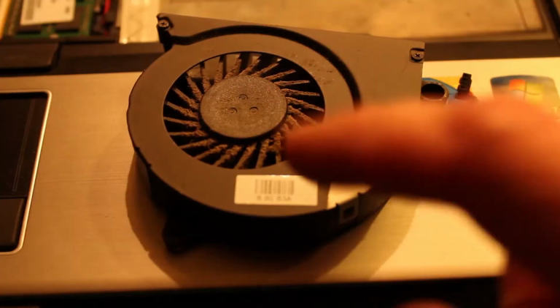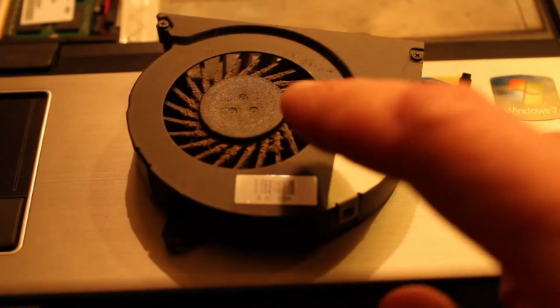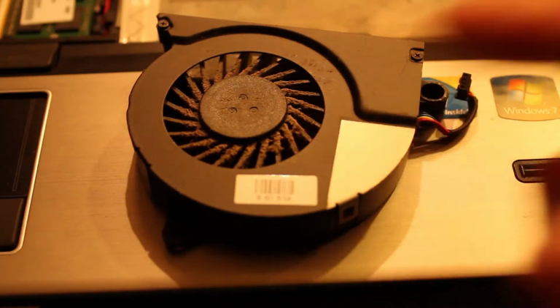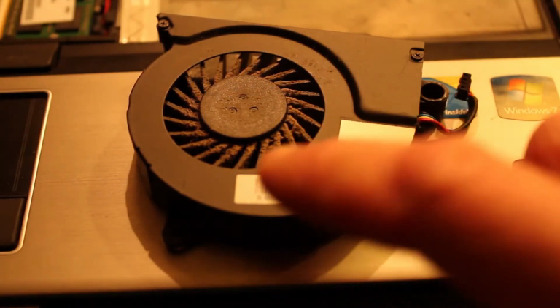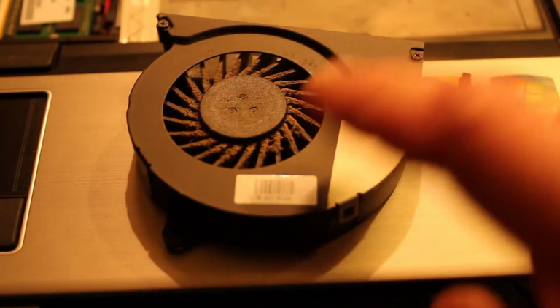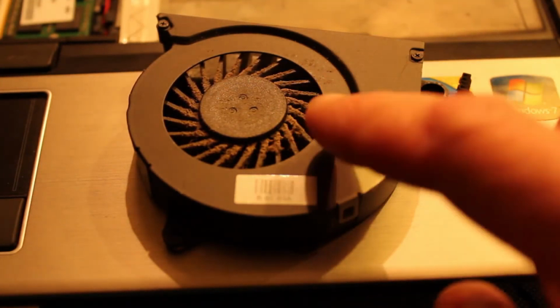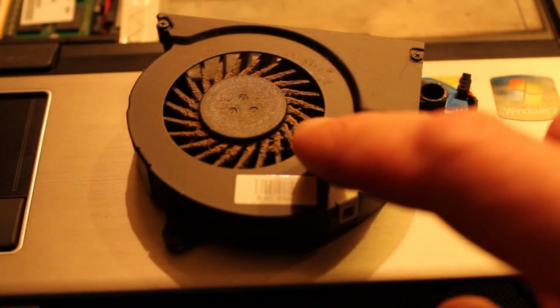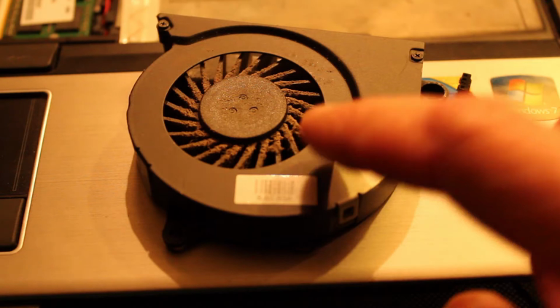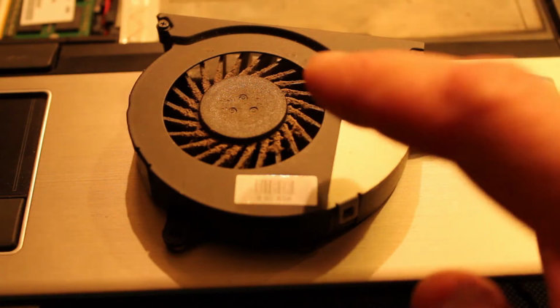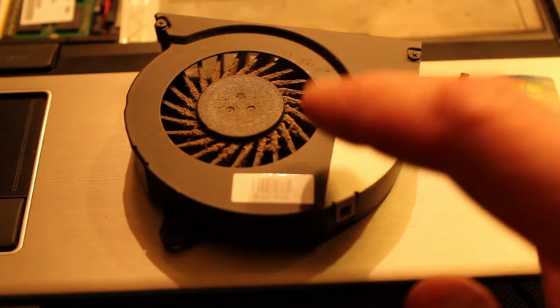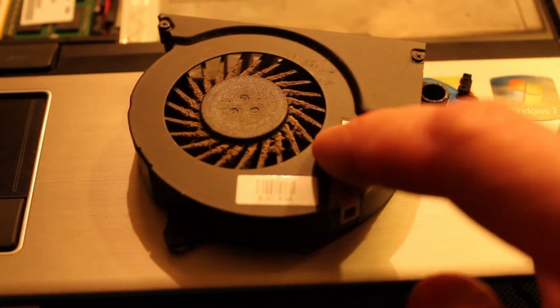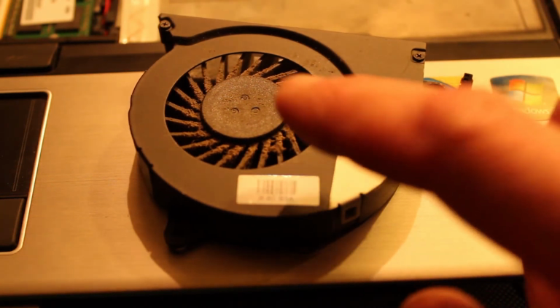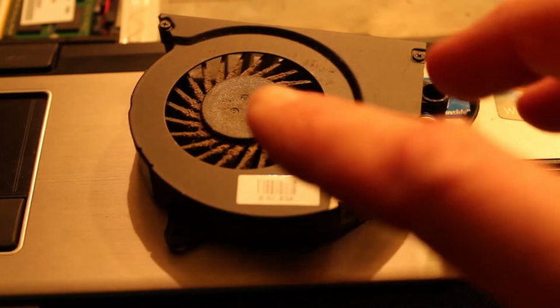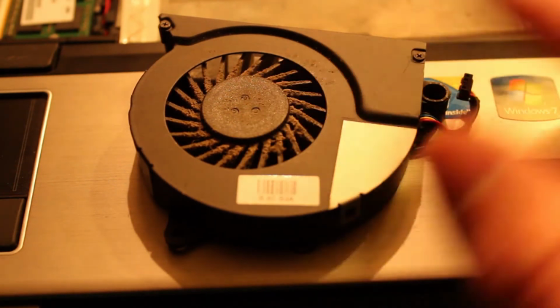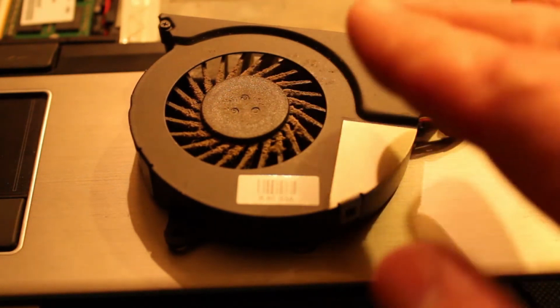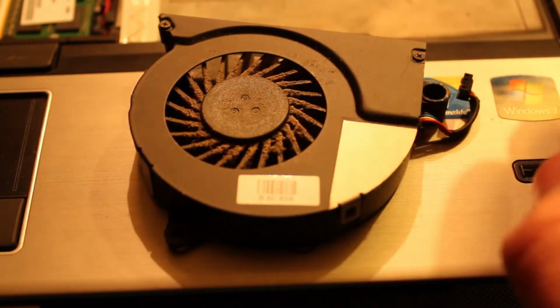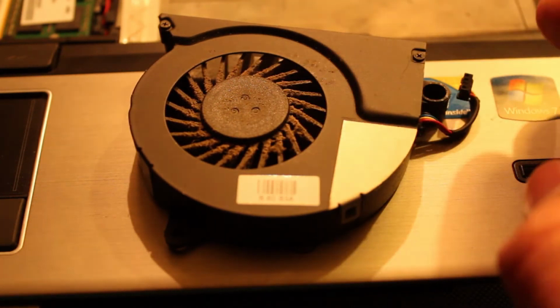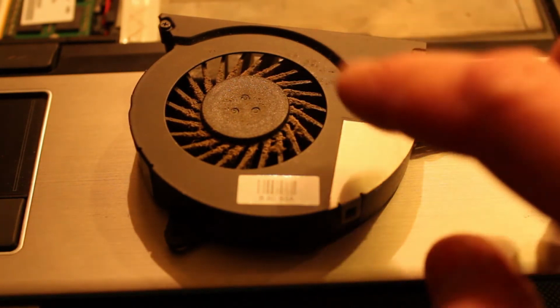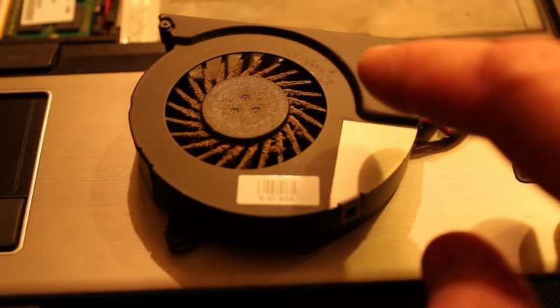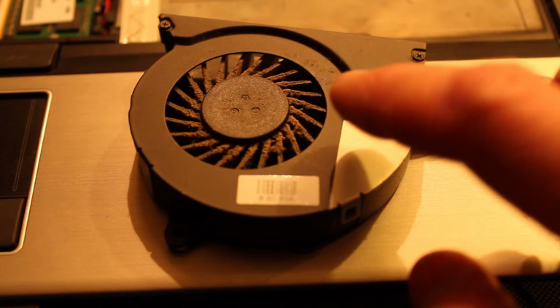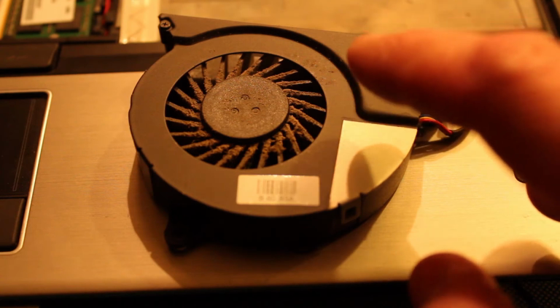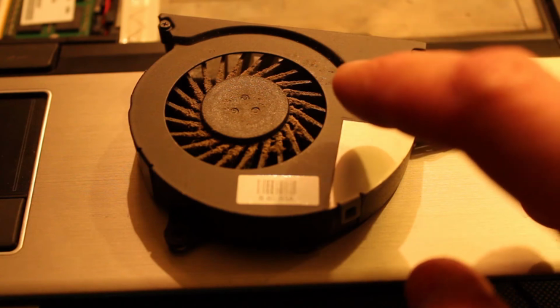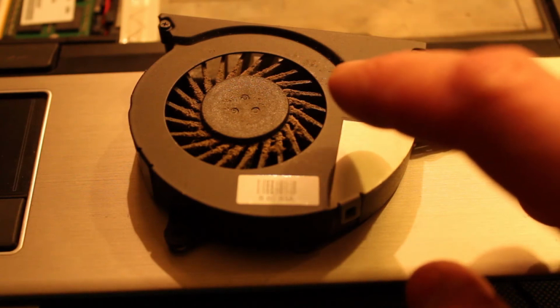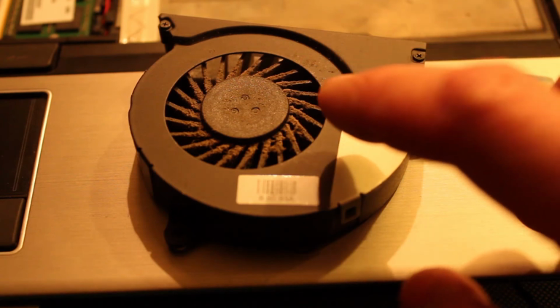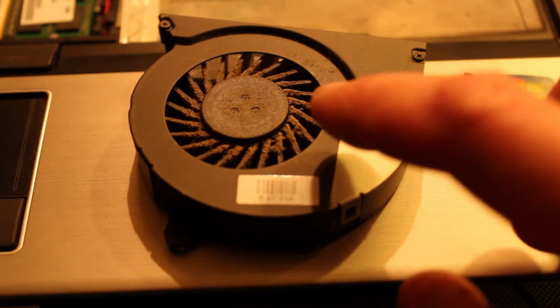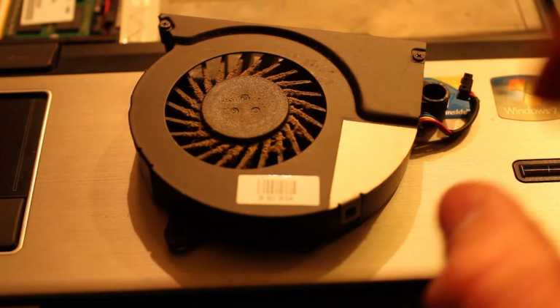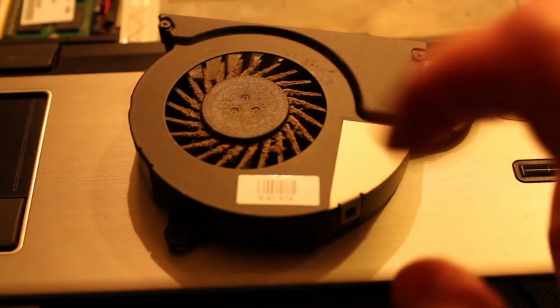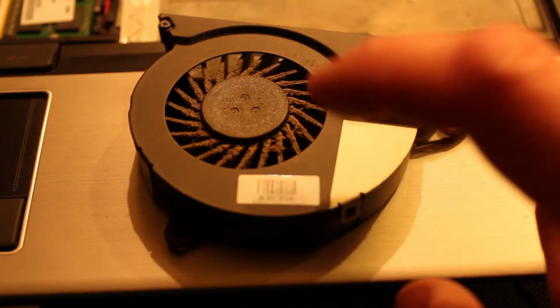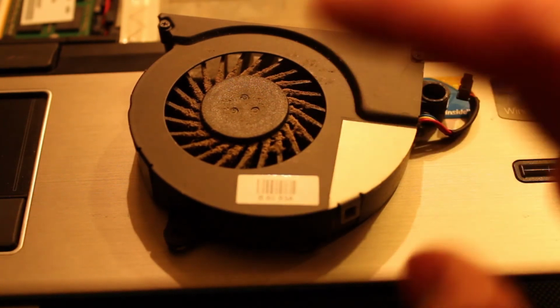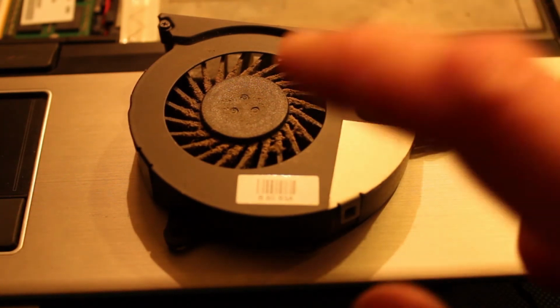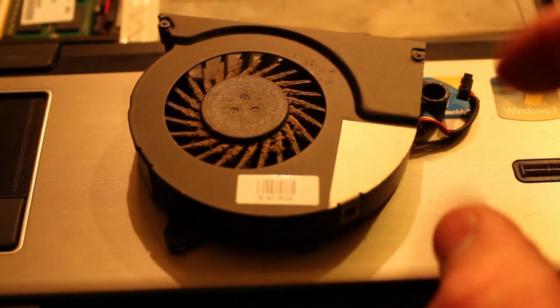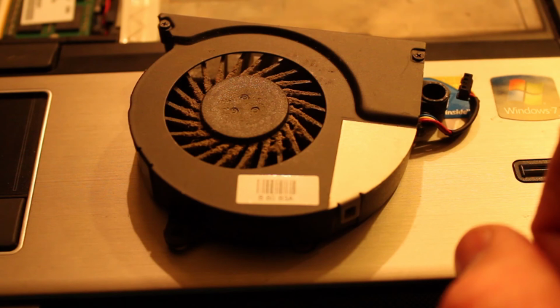Also, the fan — all that little dust on there, make sure you get that off too. Just clean it as clean as possible. I'm going to try using rubbing alcohol and a Q-tip, just get everything as clean as possible.